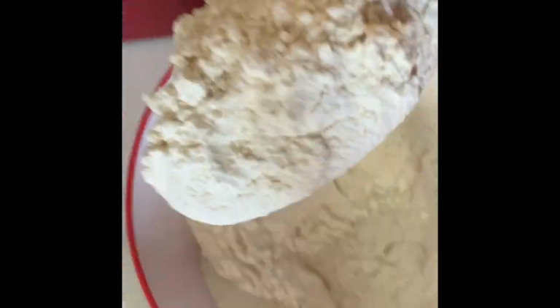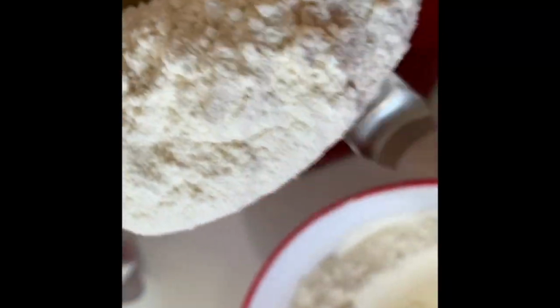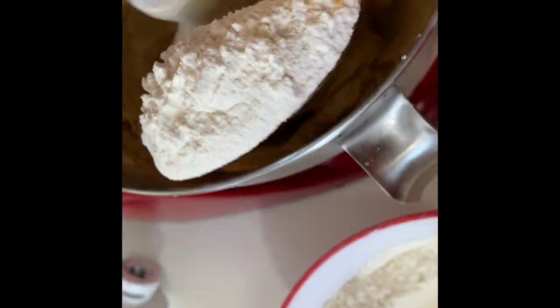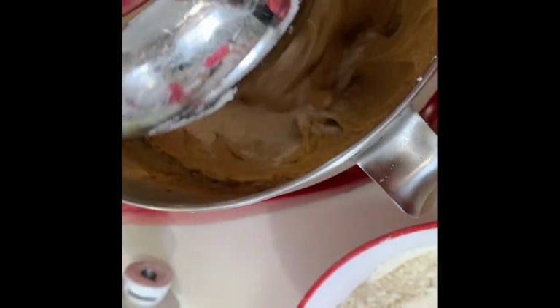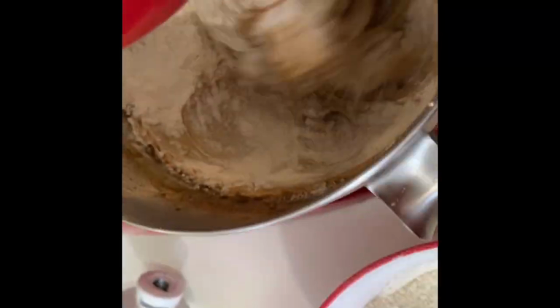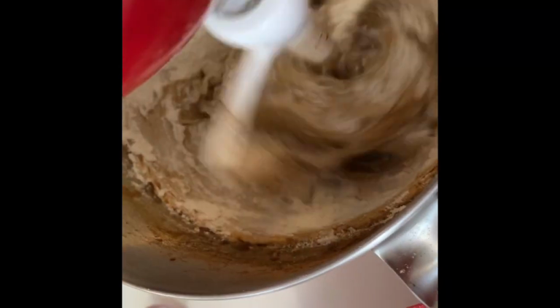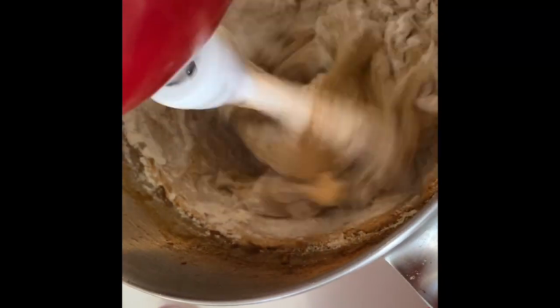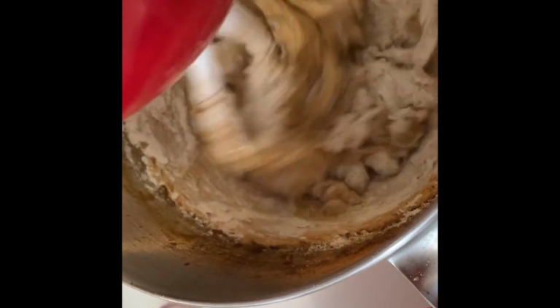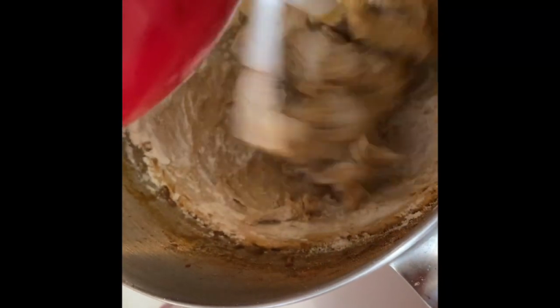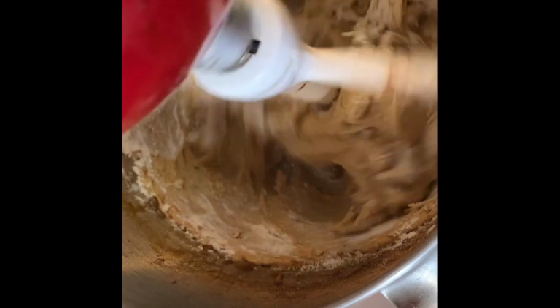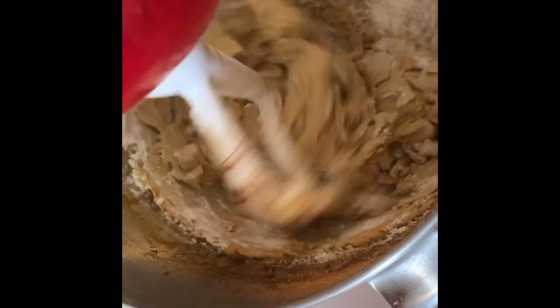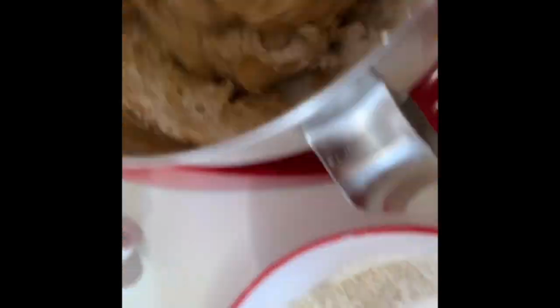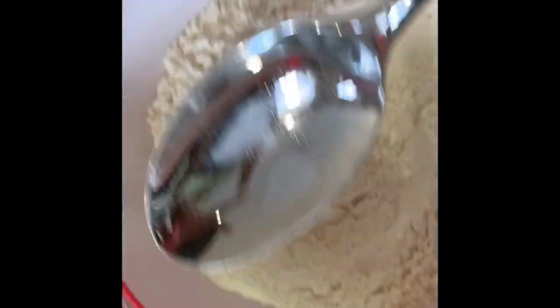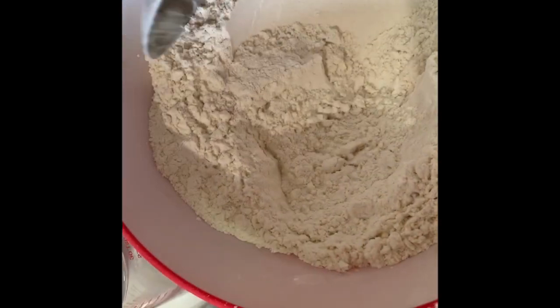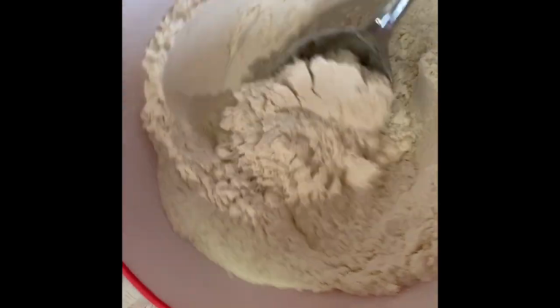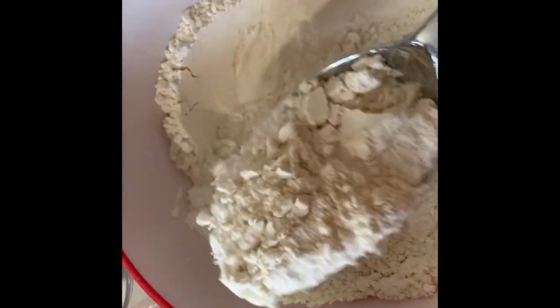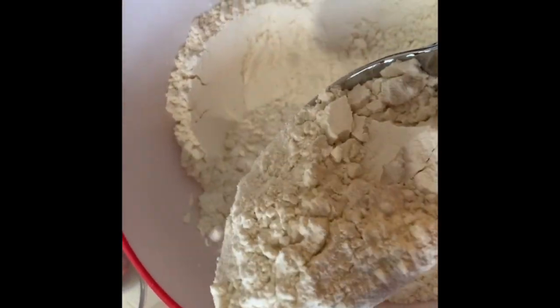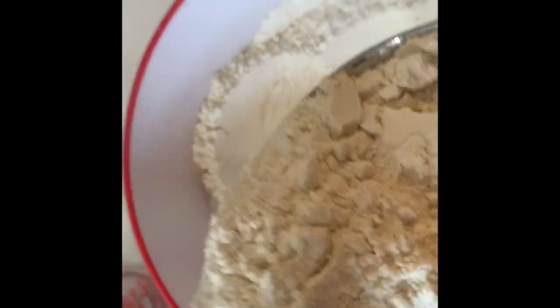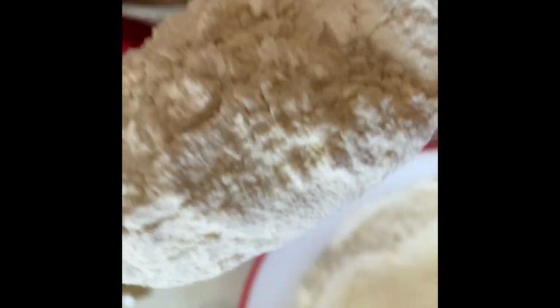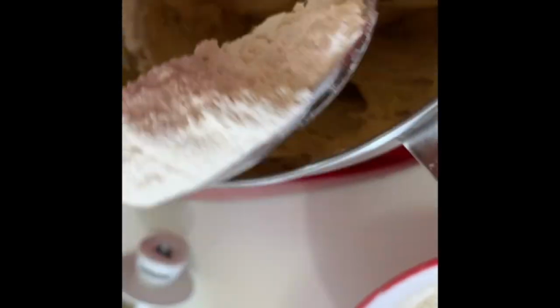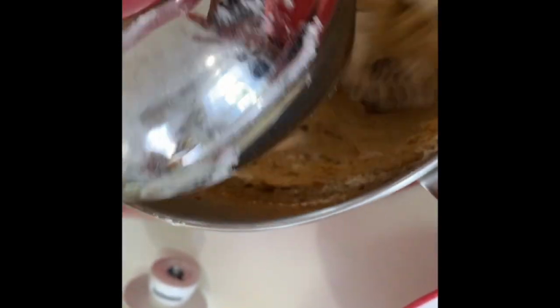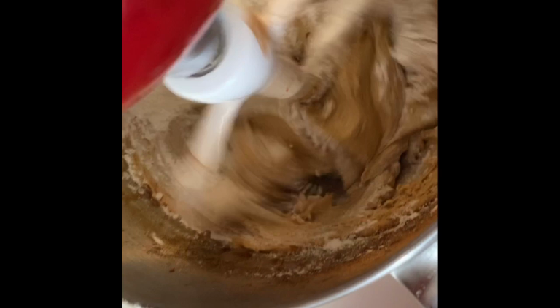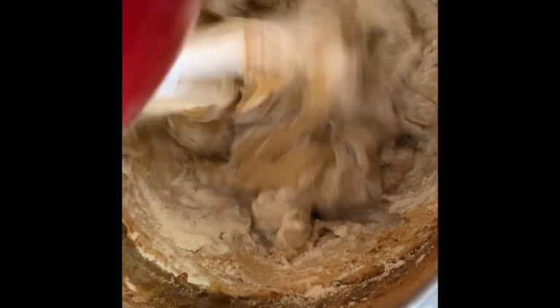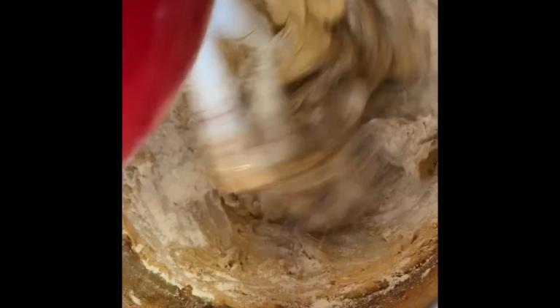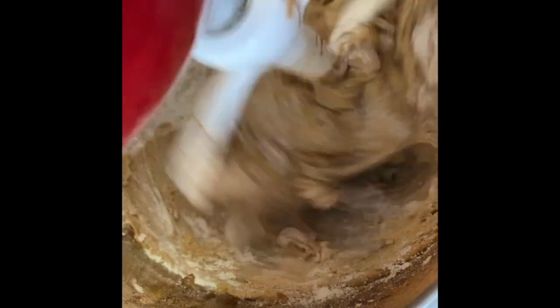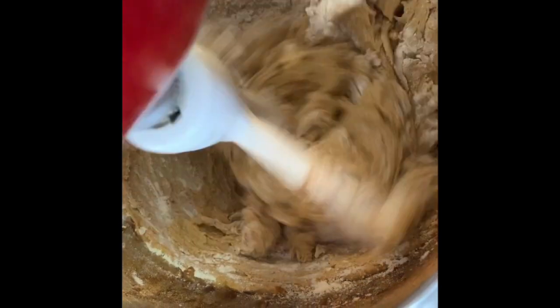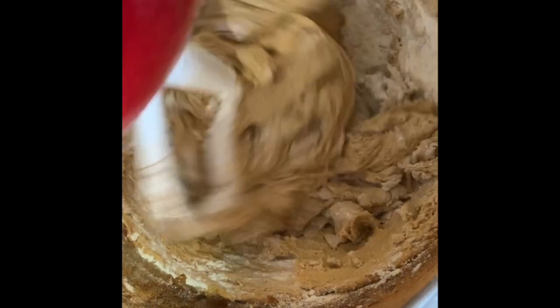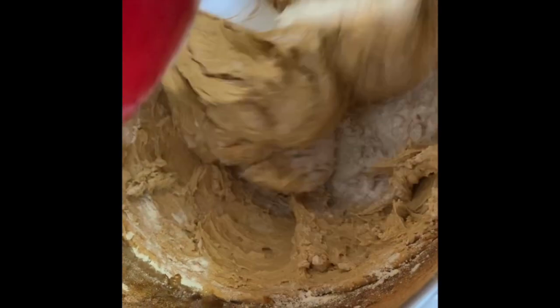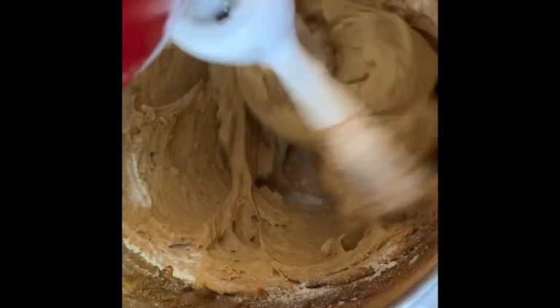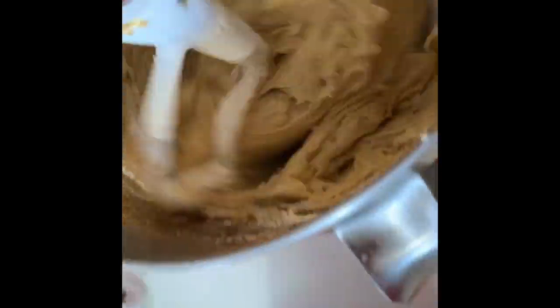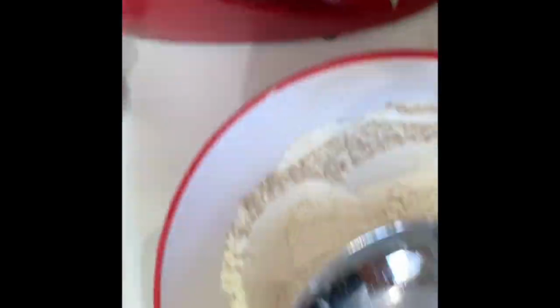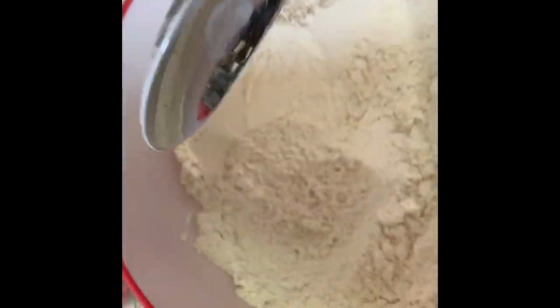Now grab your flour. Make sure it's sifted — don't forget the baking soda and the baking powder — and now you're going to pour it into the mixture, not all at once but bit by bit while the mixer is still going.